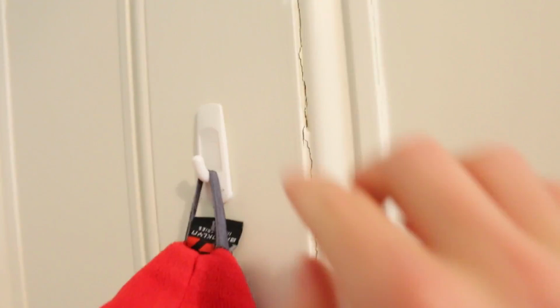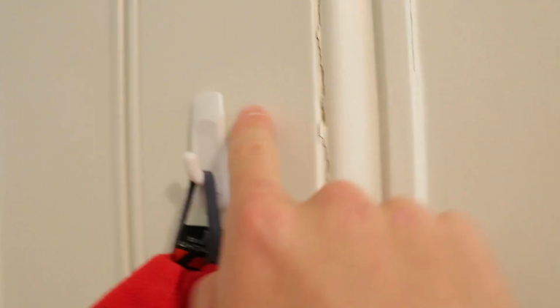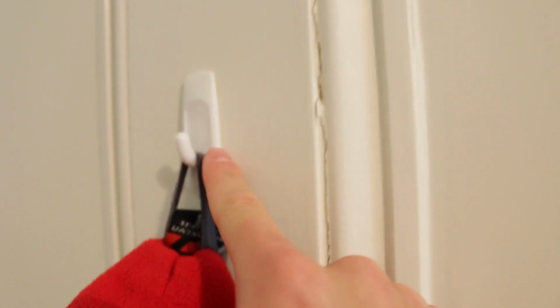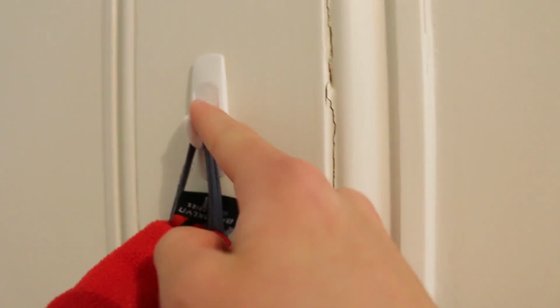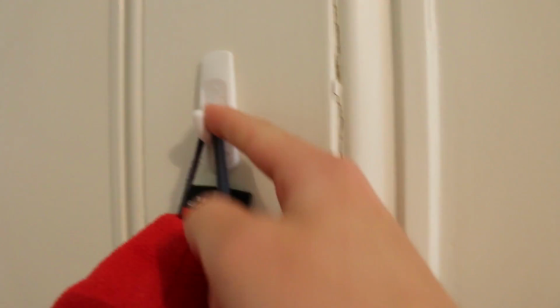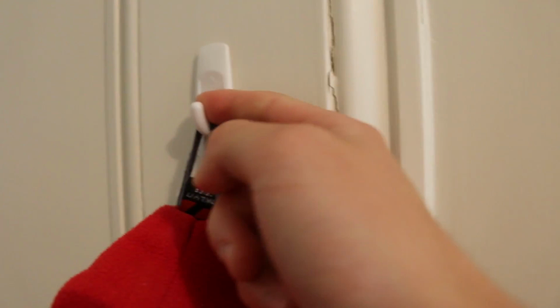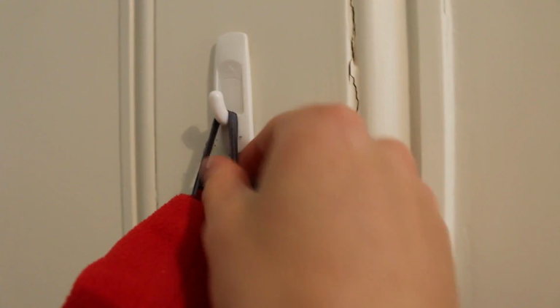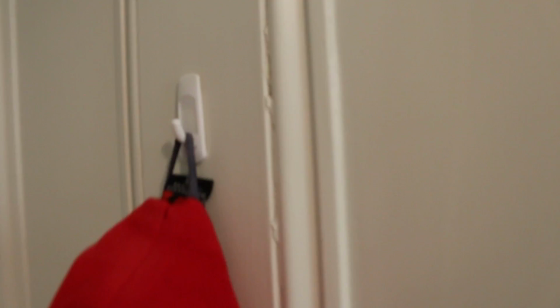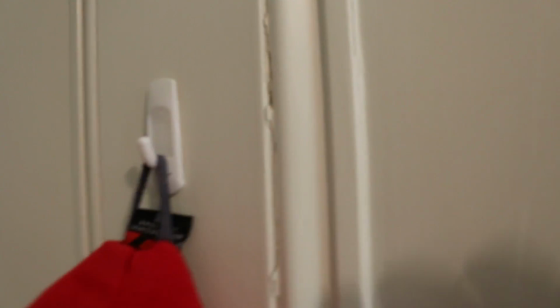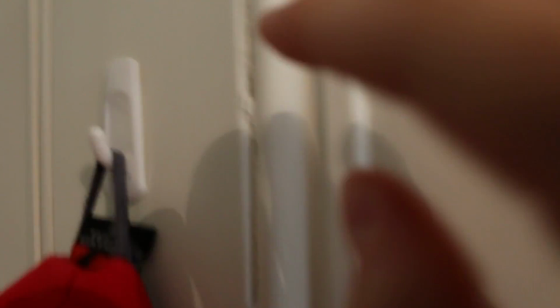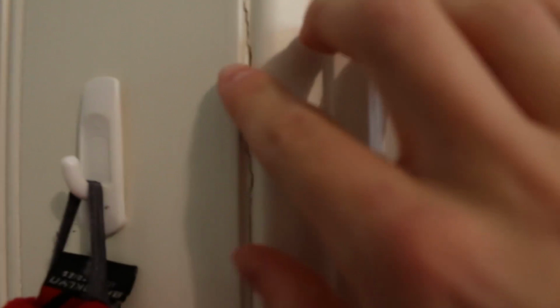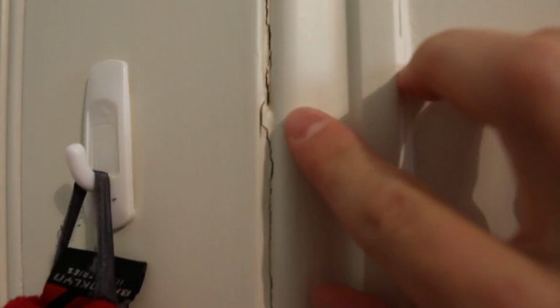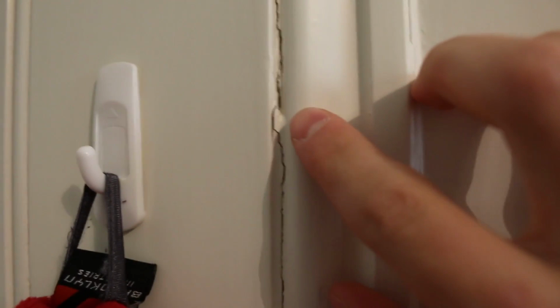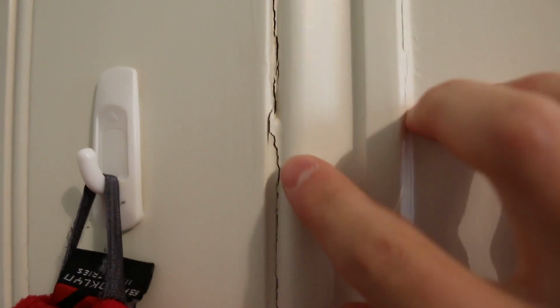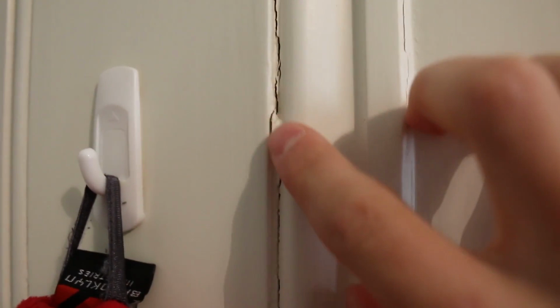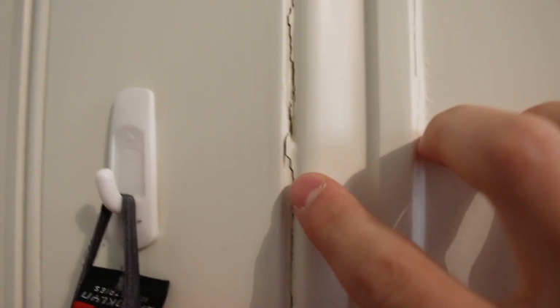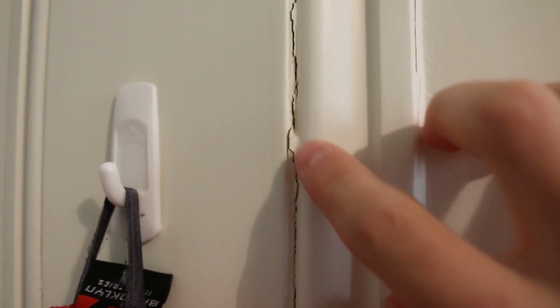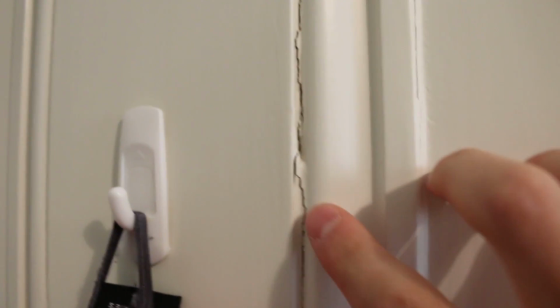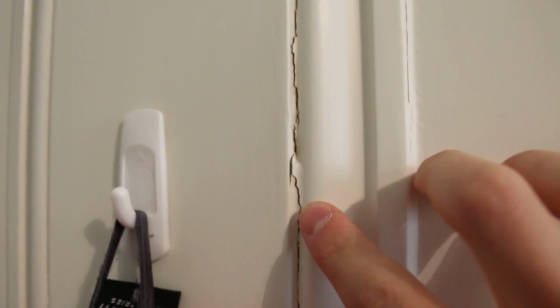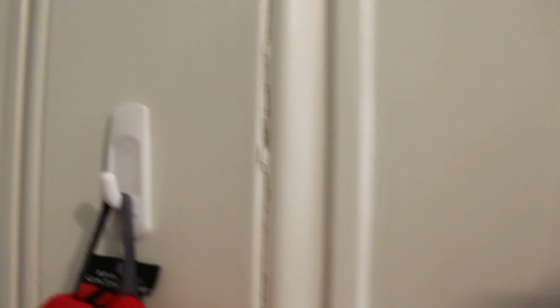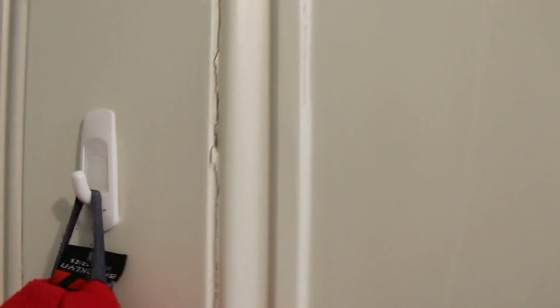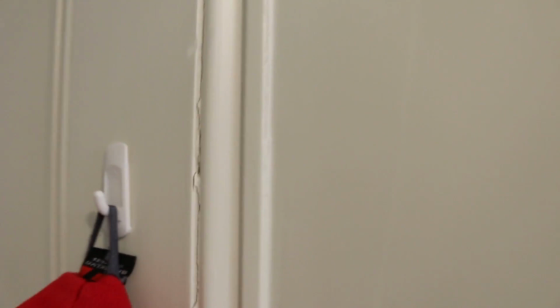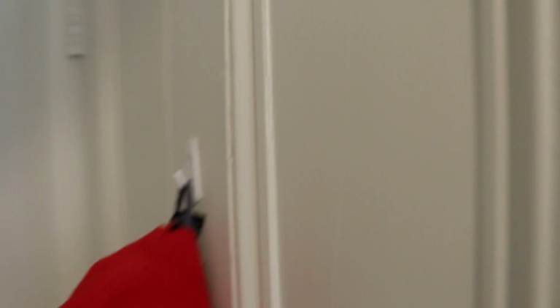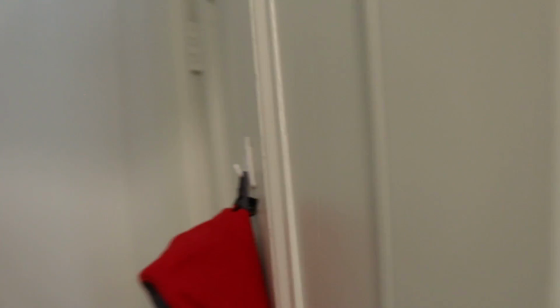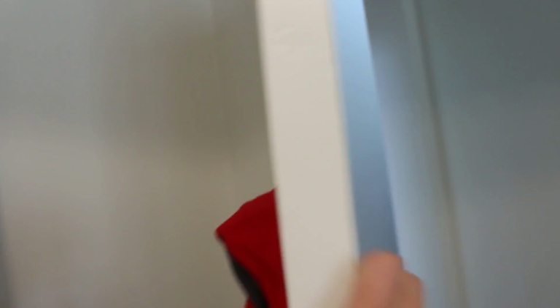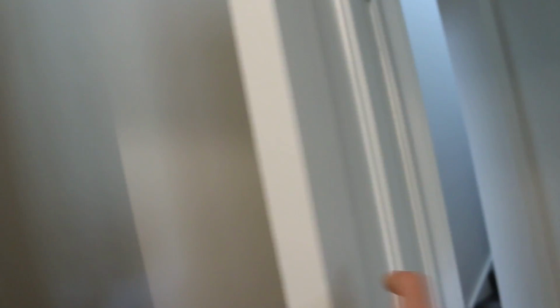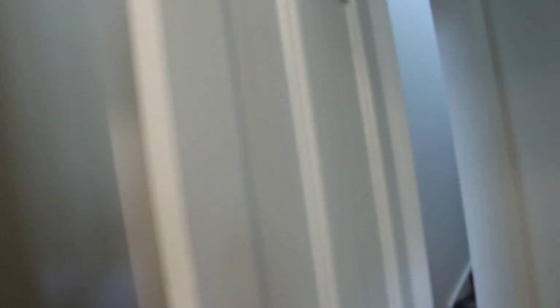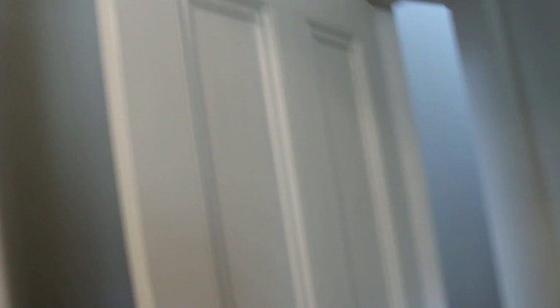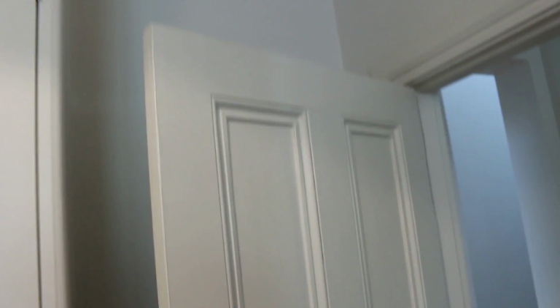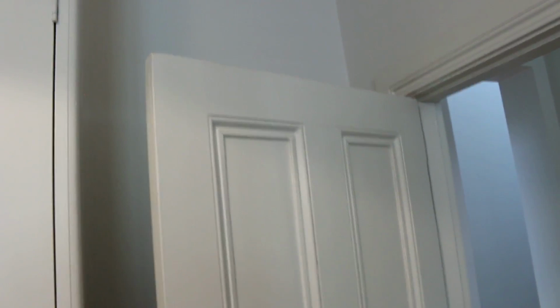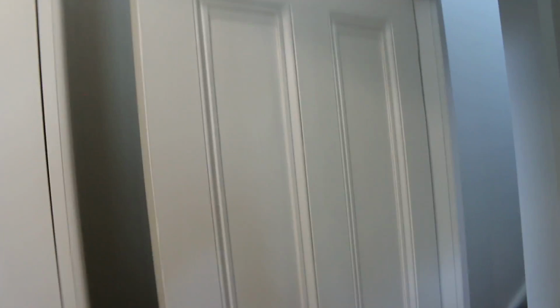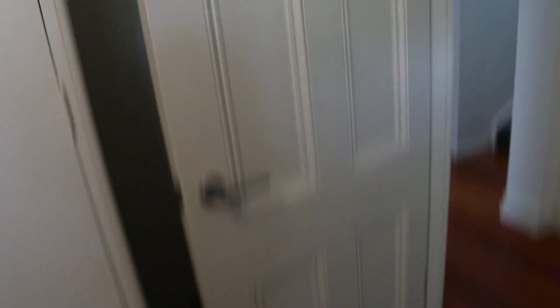A bit of a modification here — I've added a hook. There is a bit of chipping going on here. That's not too great. But then again, it's a trusty old door. It does what it's meant to do.